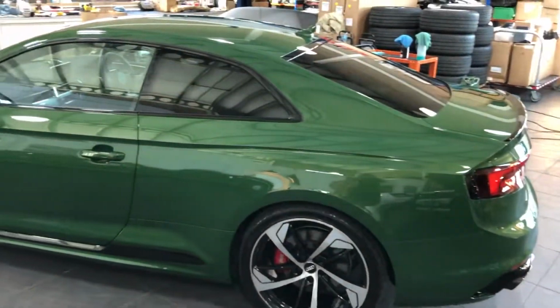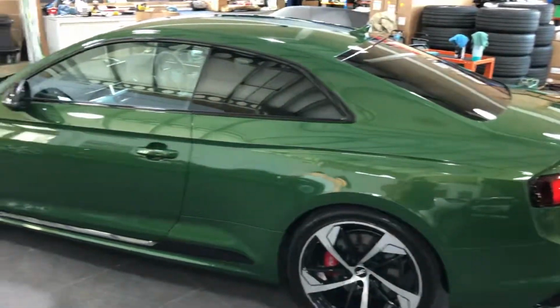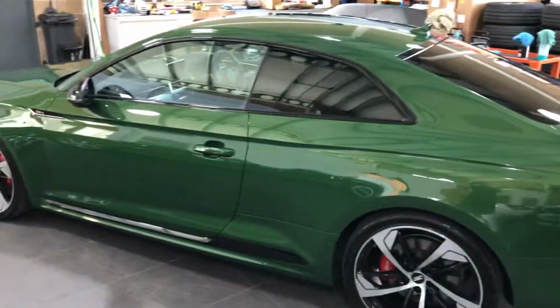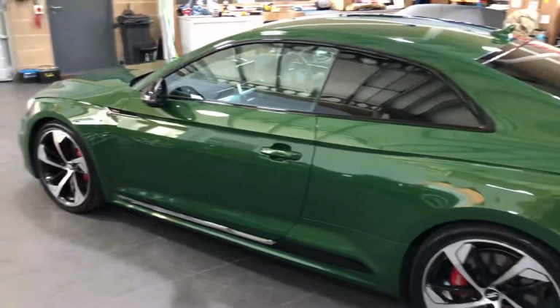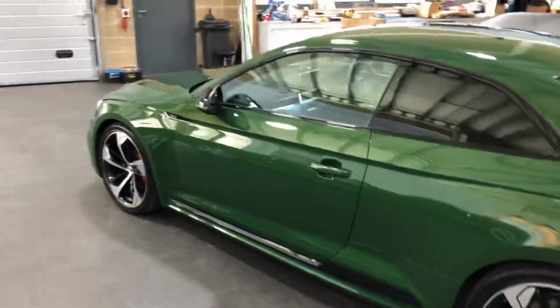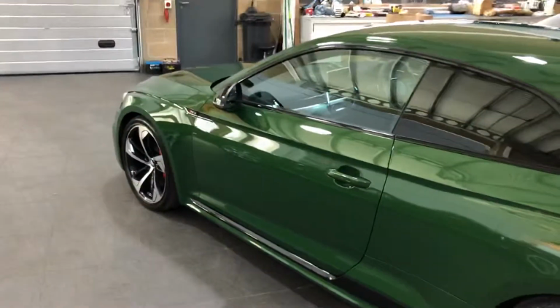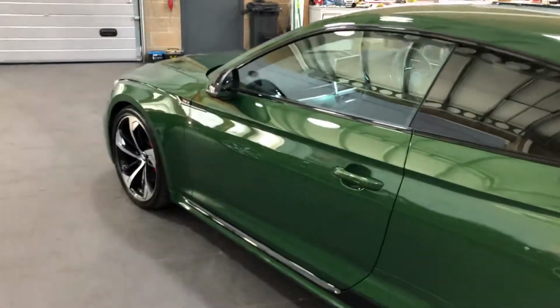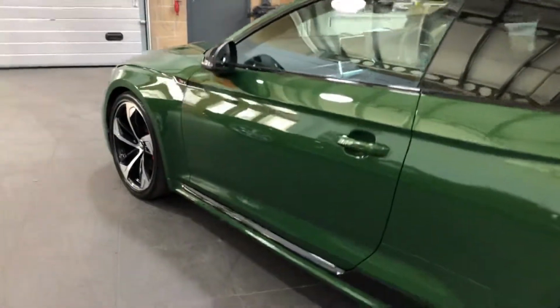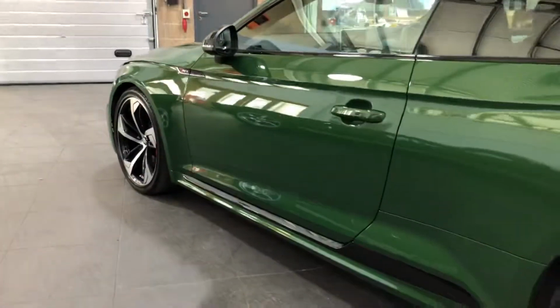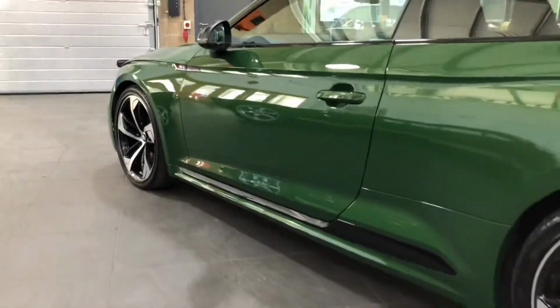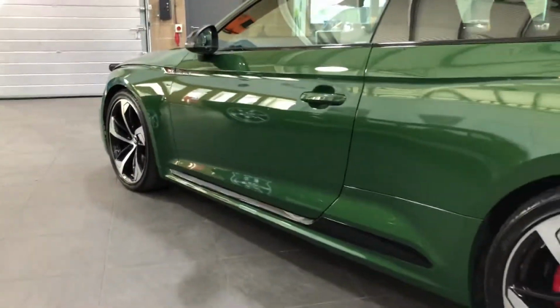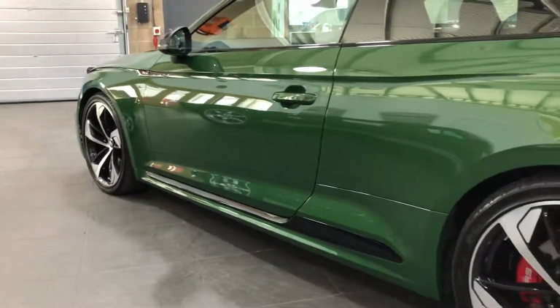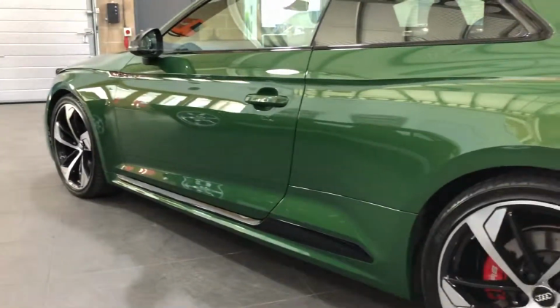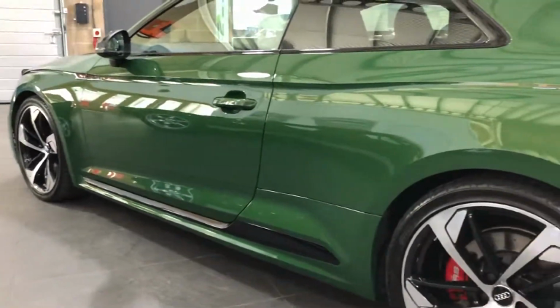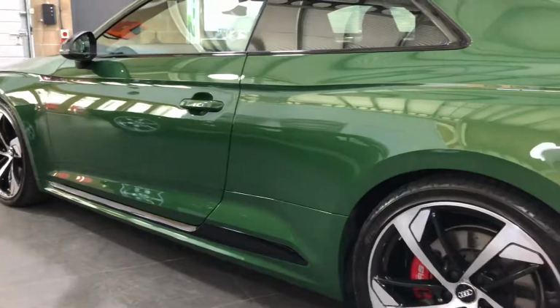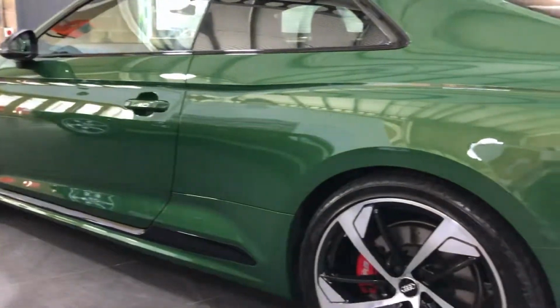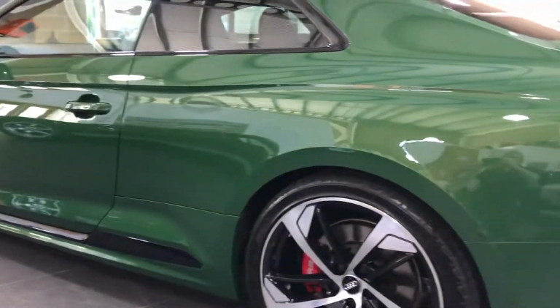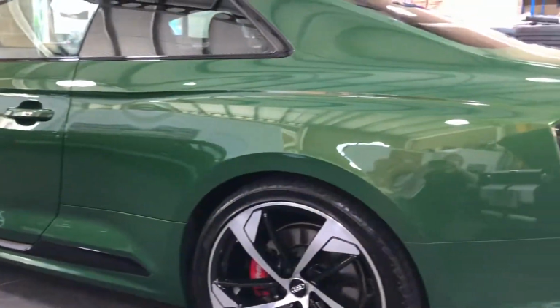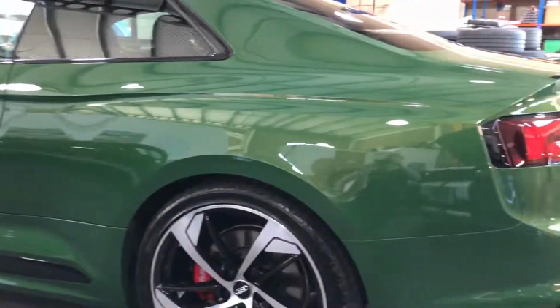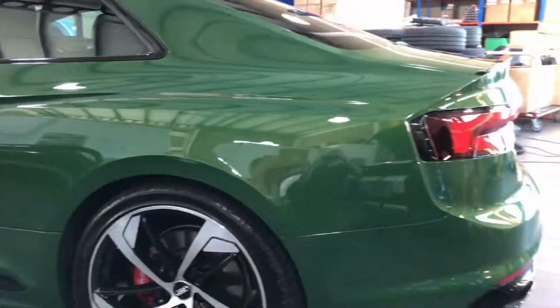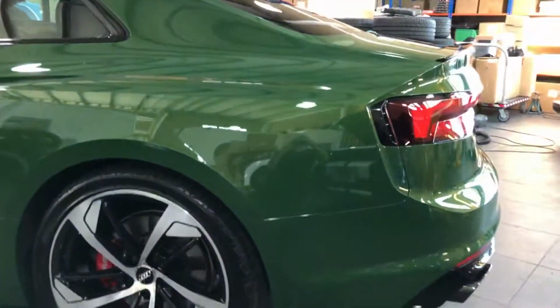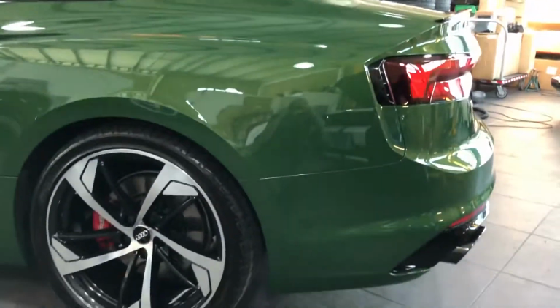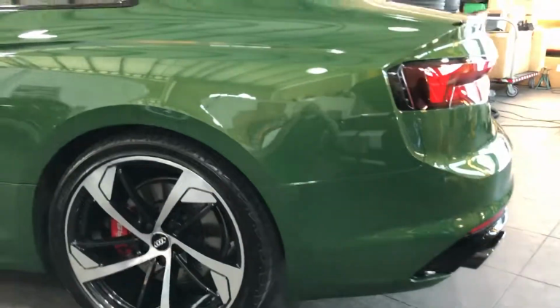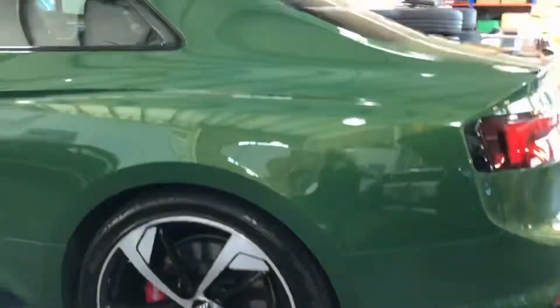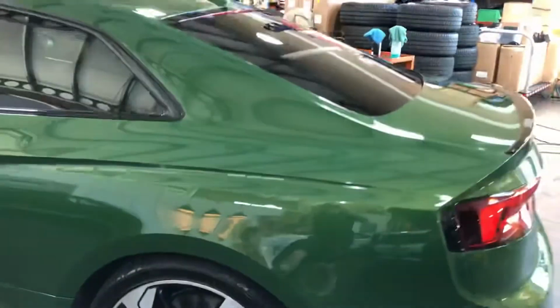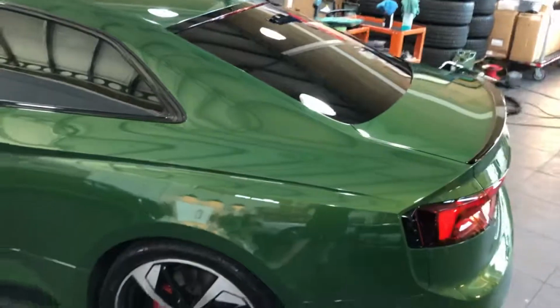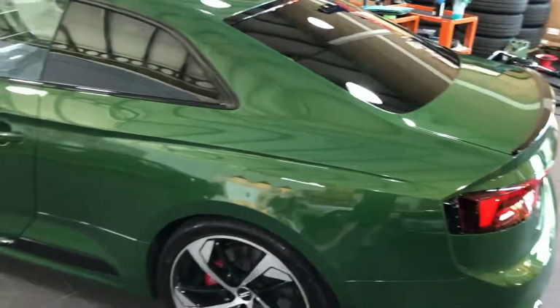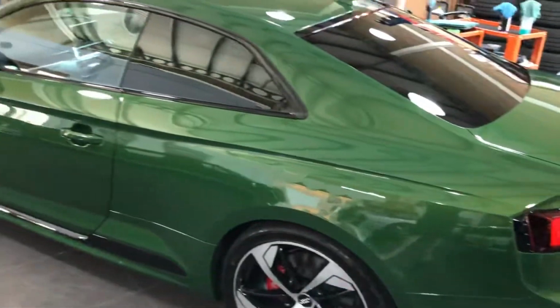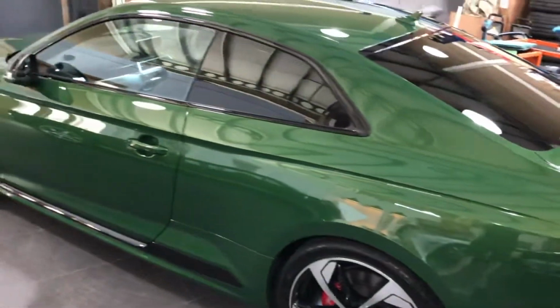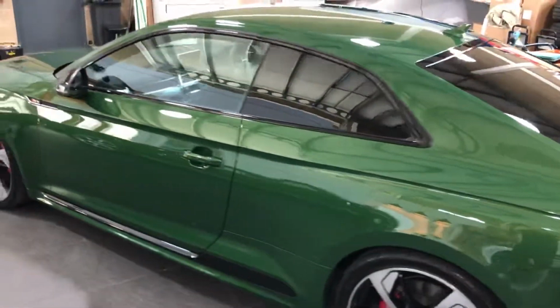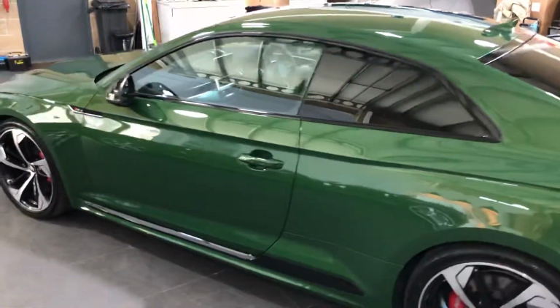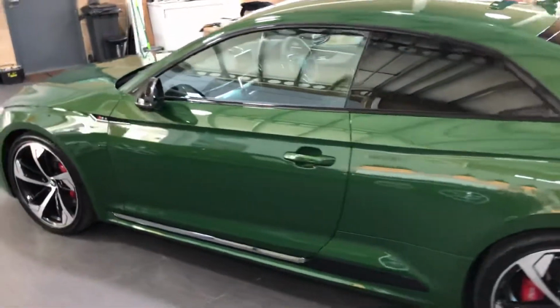It's had a ceramic Refuglio wipe down as well, obviously afterwards. It's just sort of a hydrophobic layer on top of the ceramic coating. It's a stunning looking thing, isn't it?